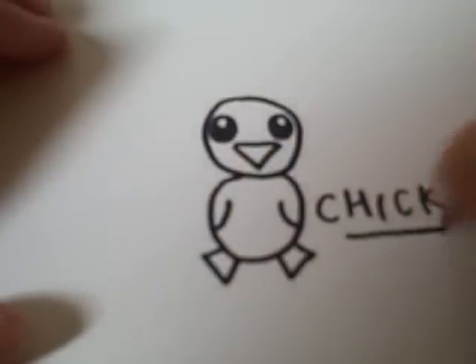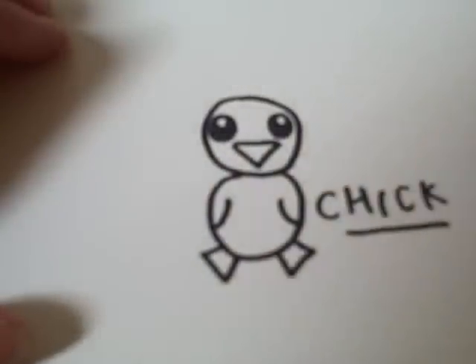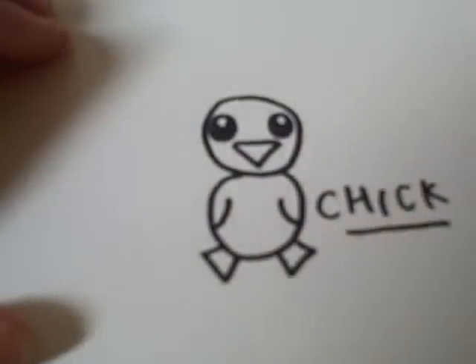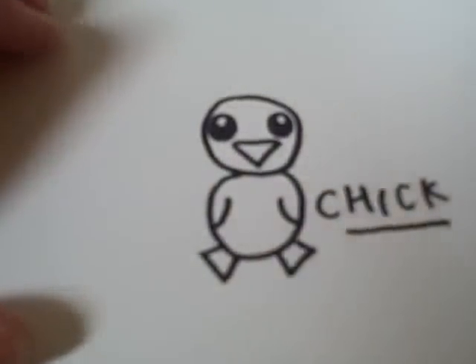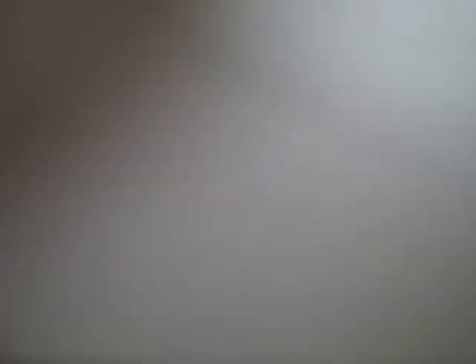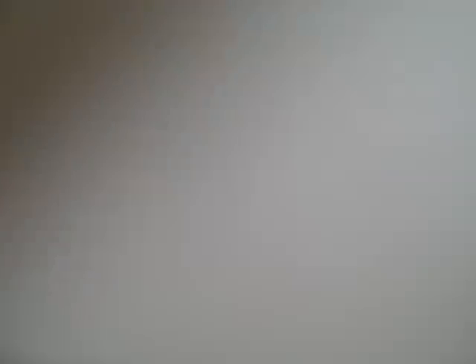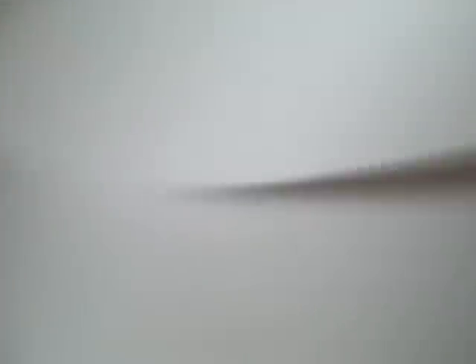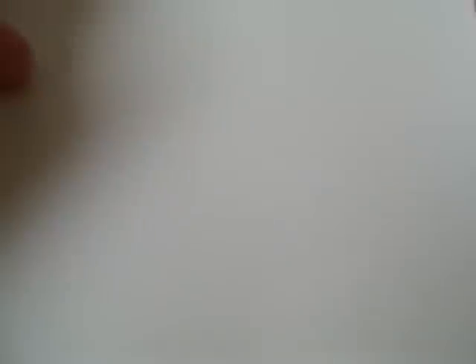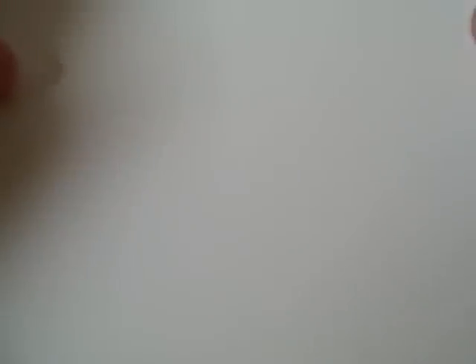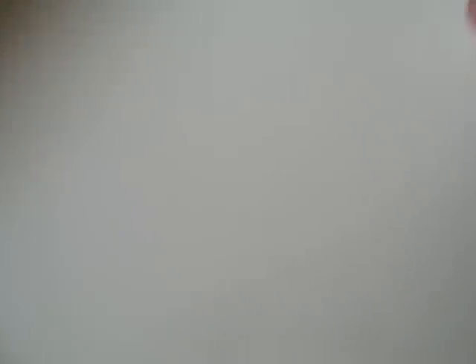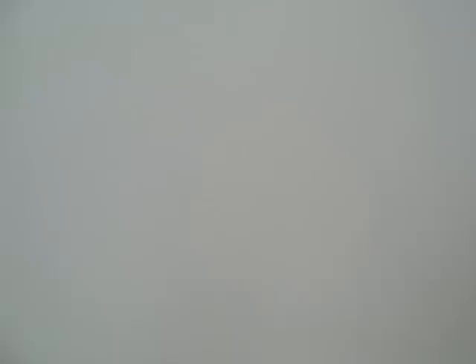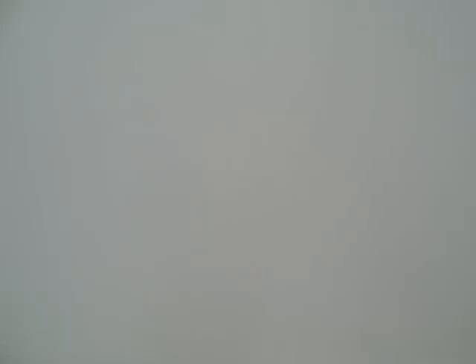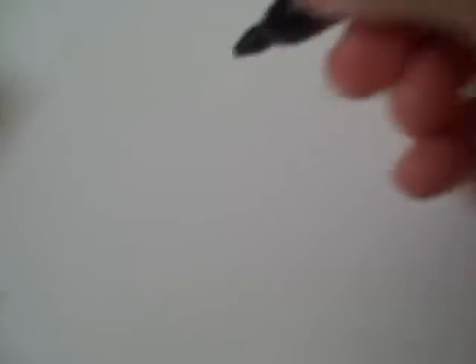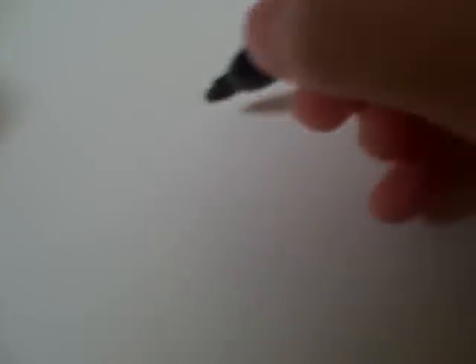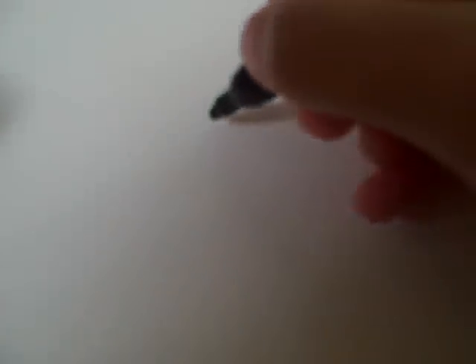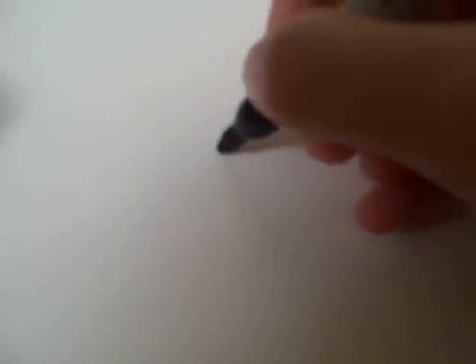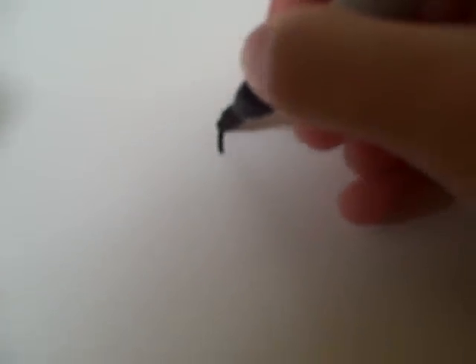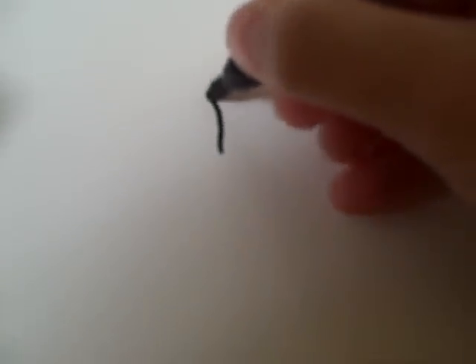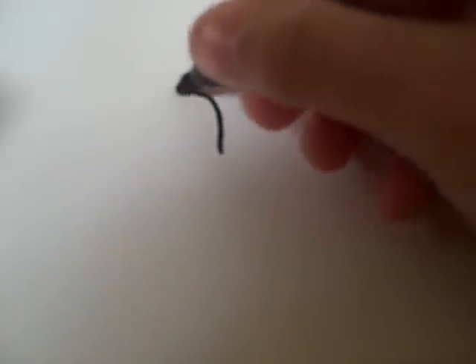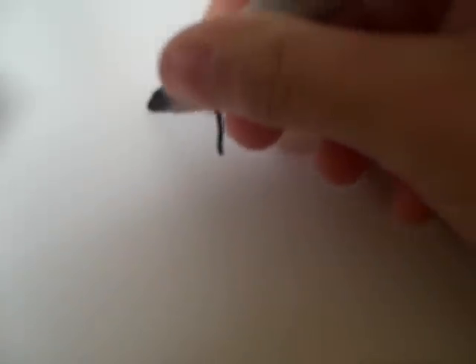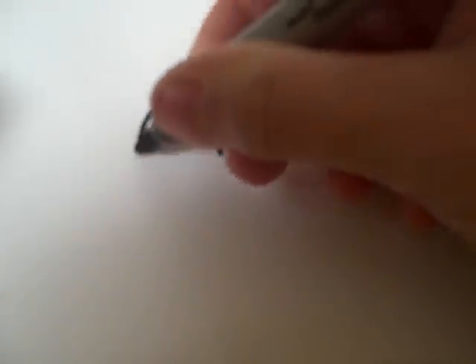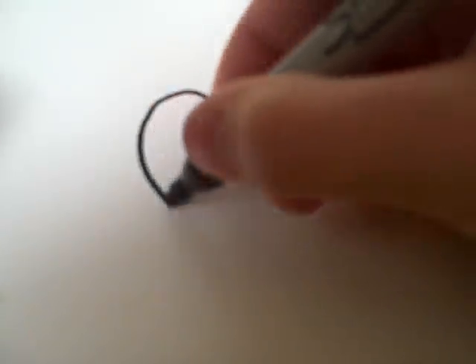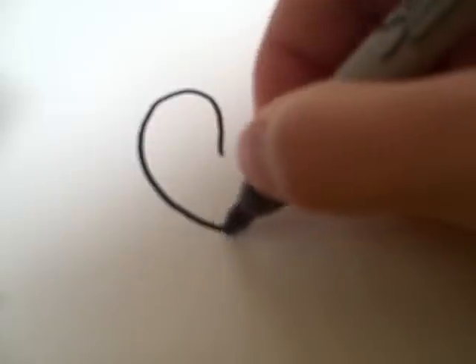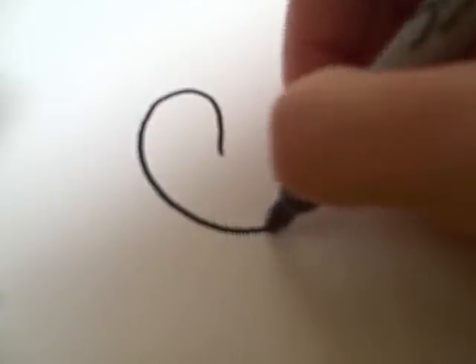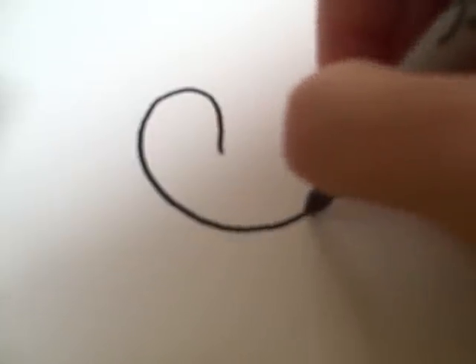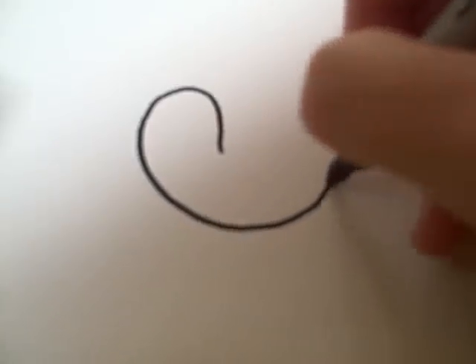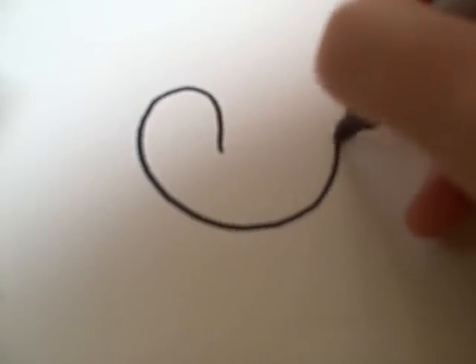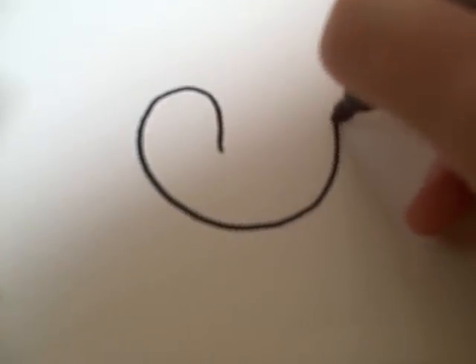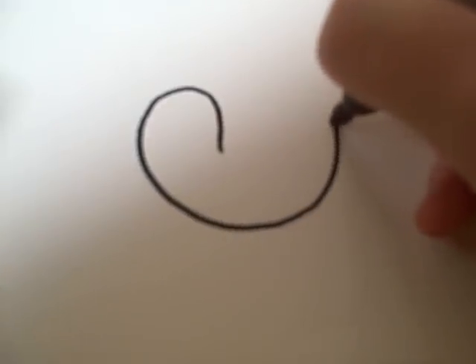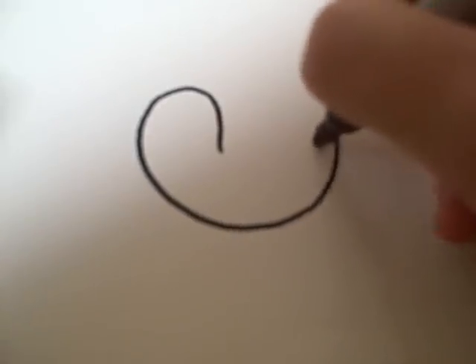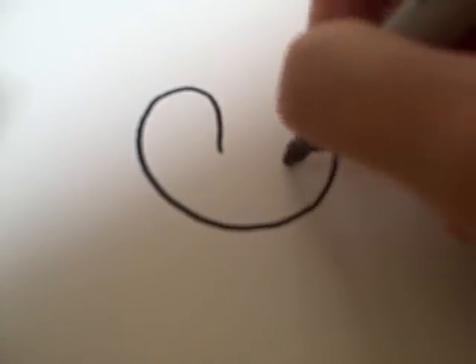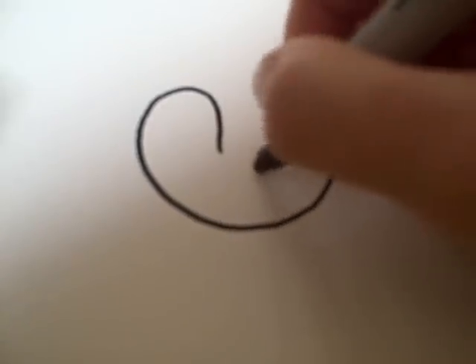I'm also going to show you how to draw another type of bird. First you're going to start out with a shape like the one I have here.